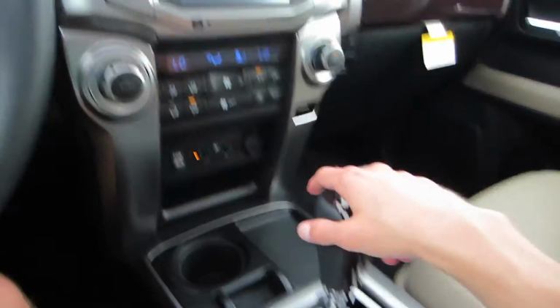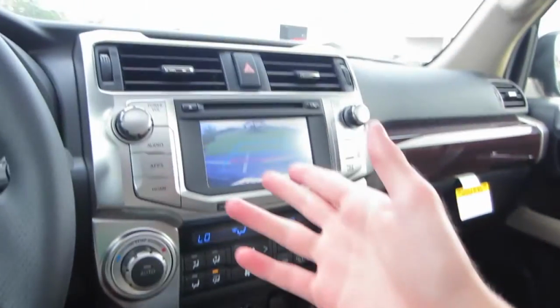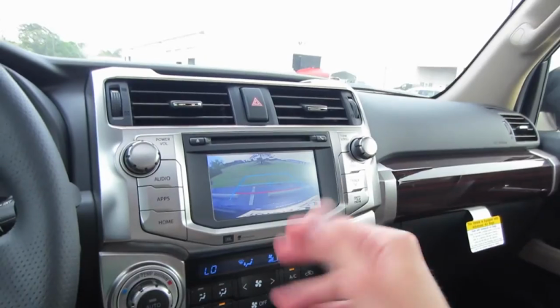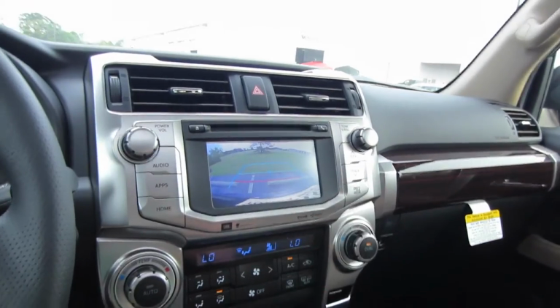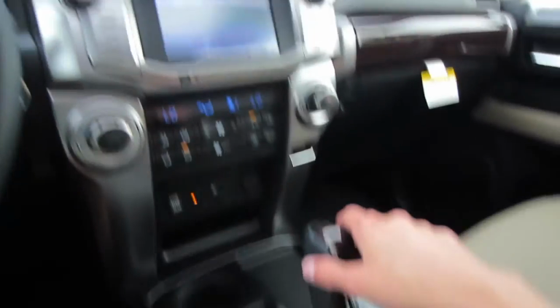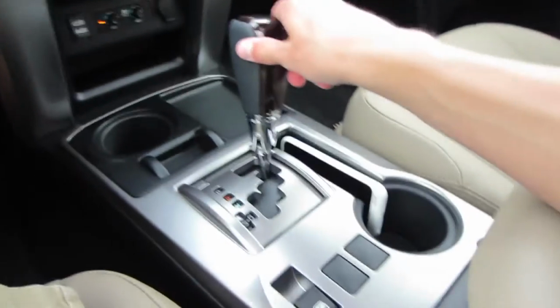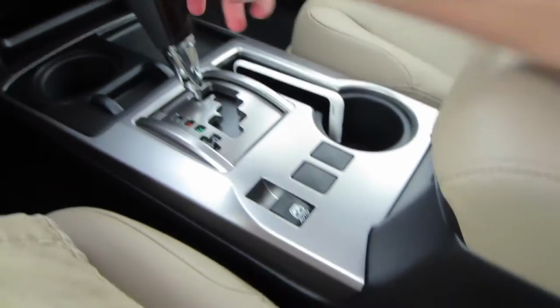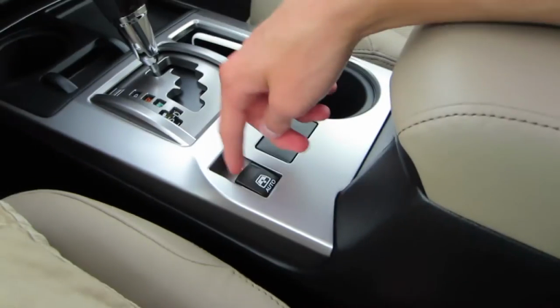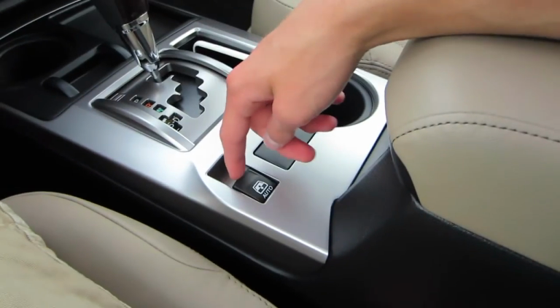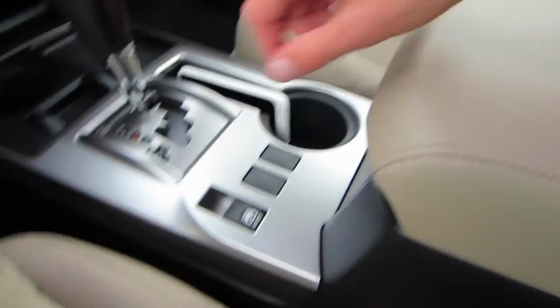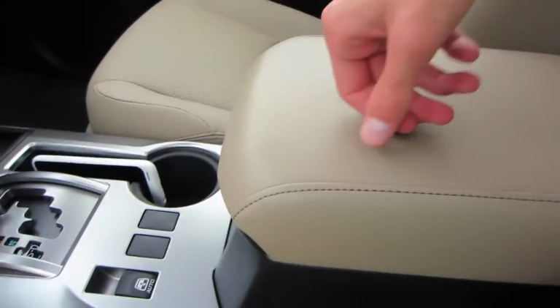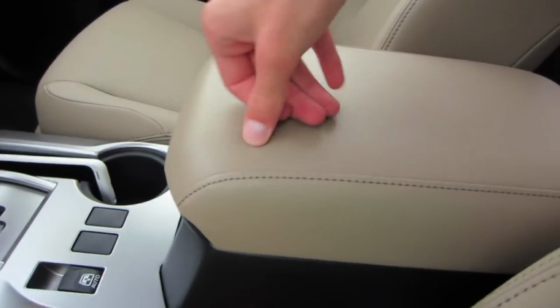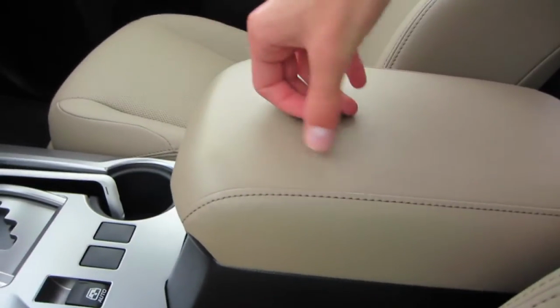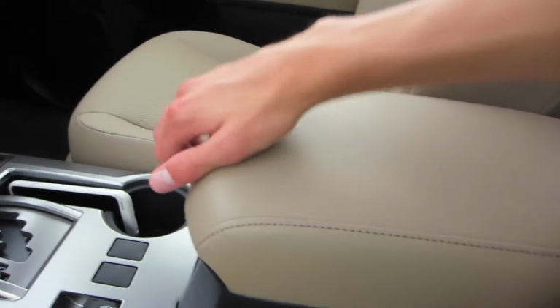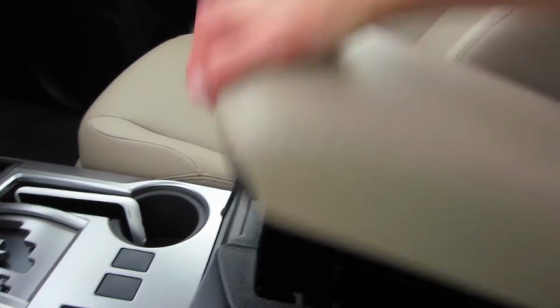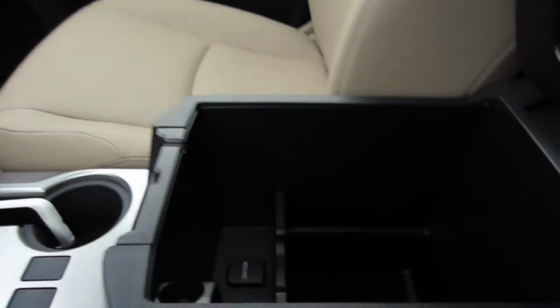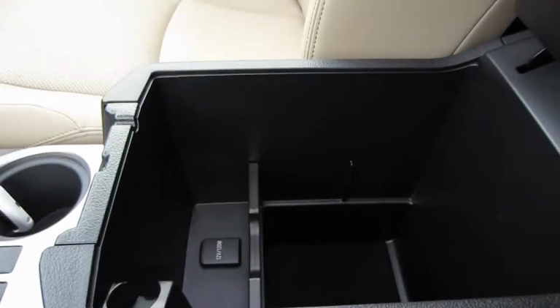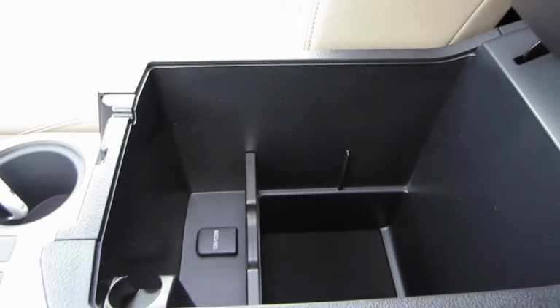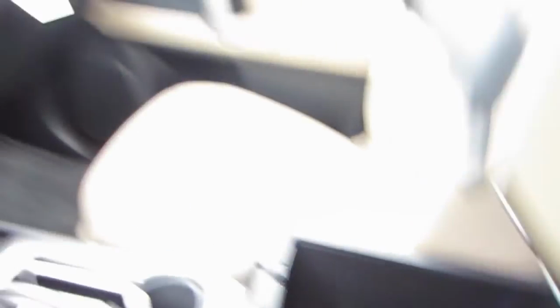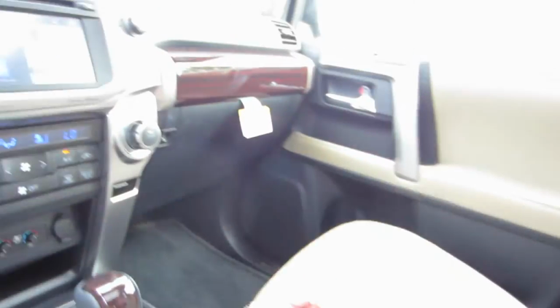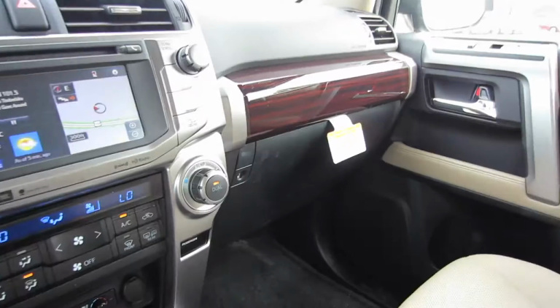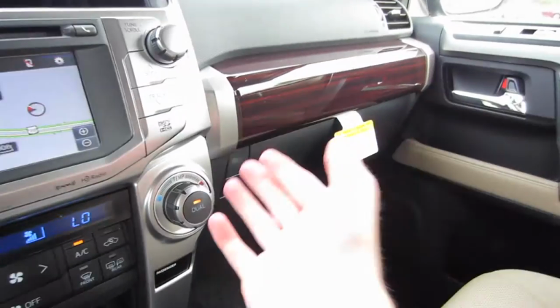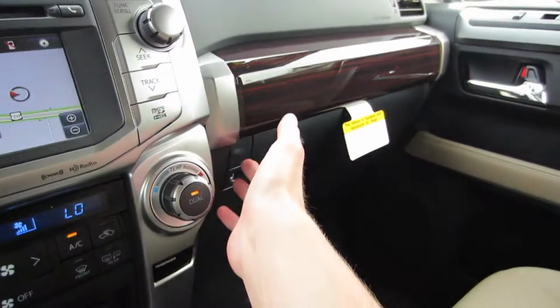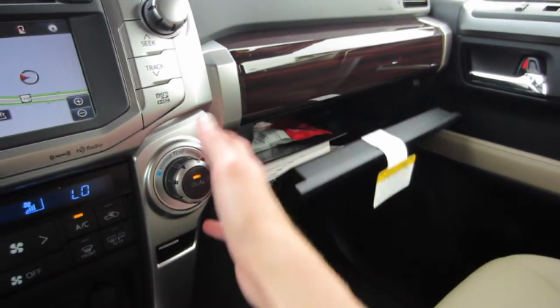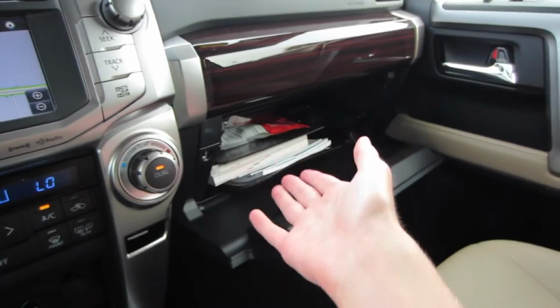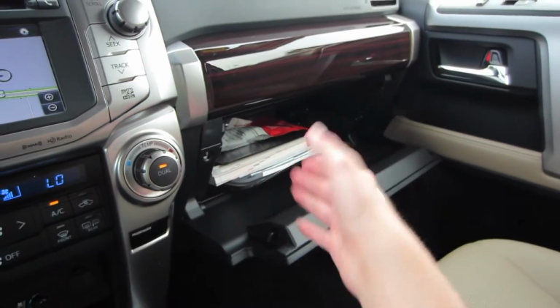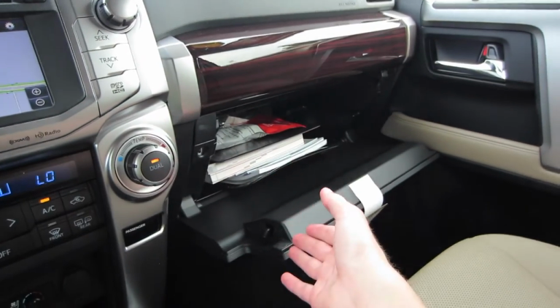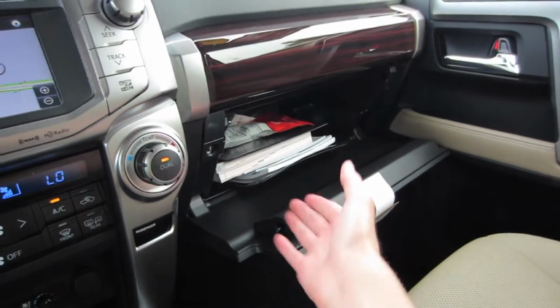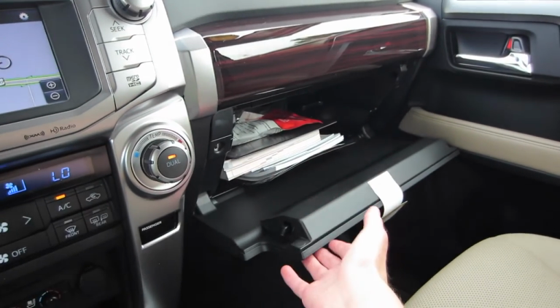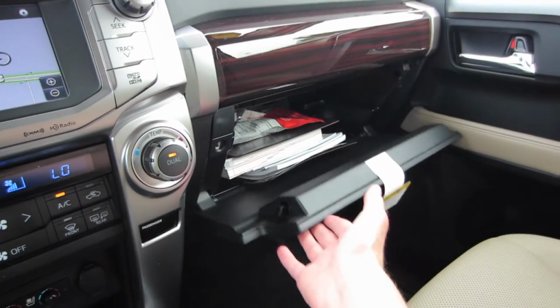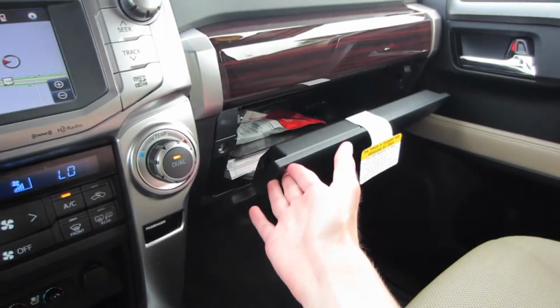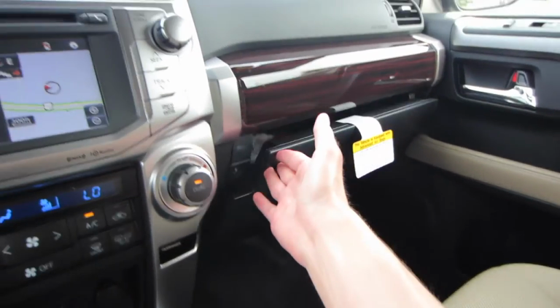Putting it in reverse, we have a rear backup camera with parking sensors. We have that rear sliding glass. Nice padded and stitched armrest. Looking inside of there, we do have a 12-volt power outlet. Now coming to our glove box, it is damped, and we do have our charger as well as our owner's manuals in there.